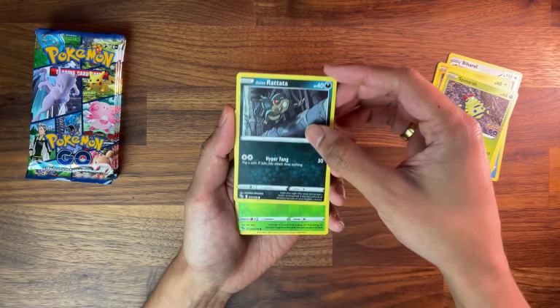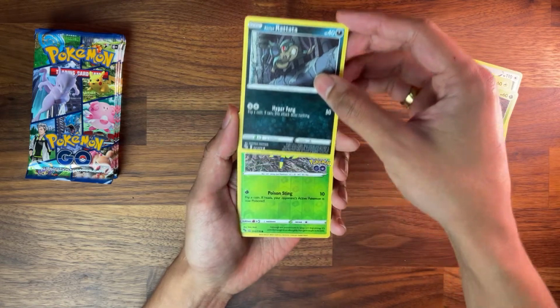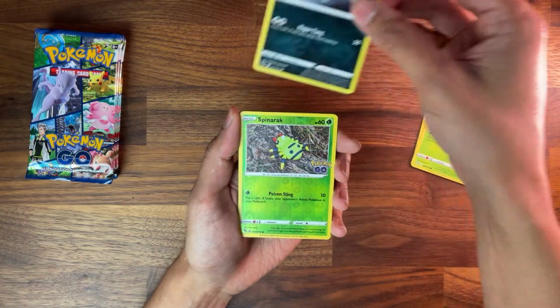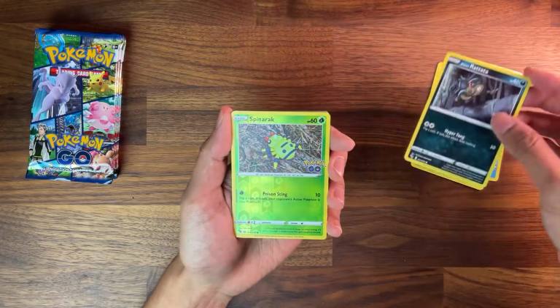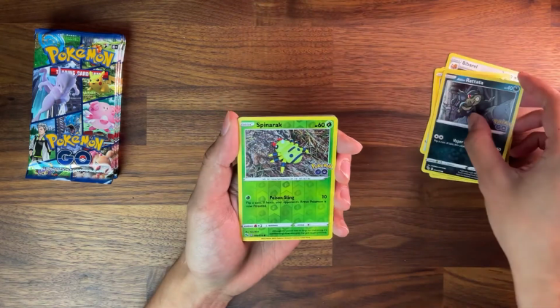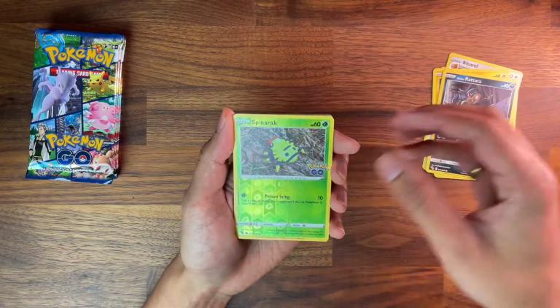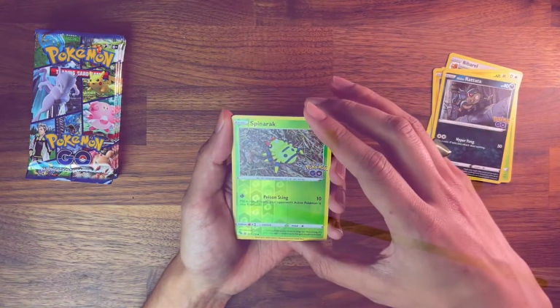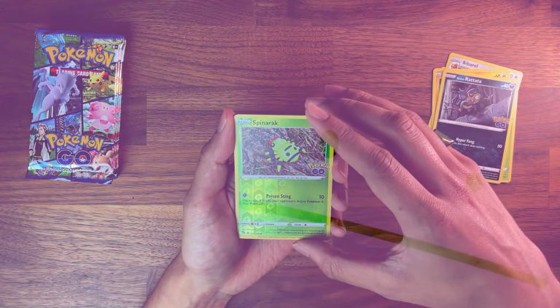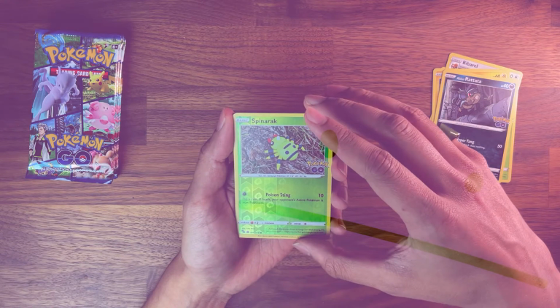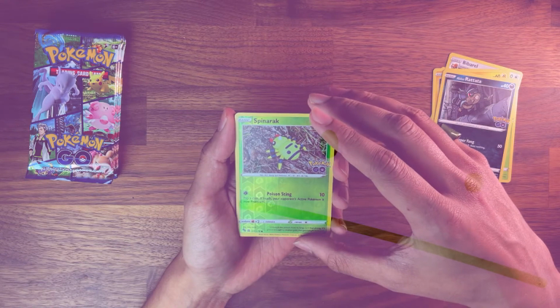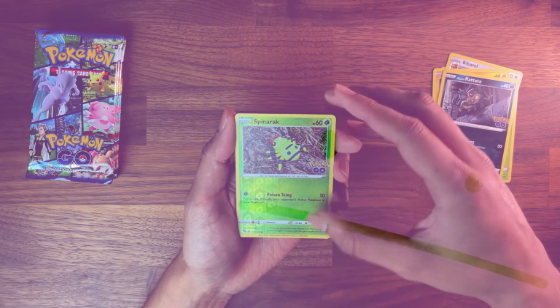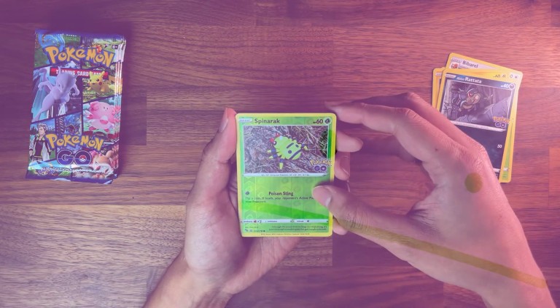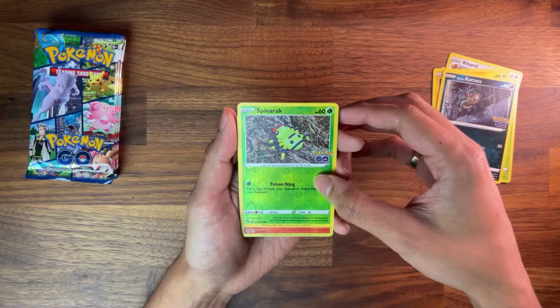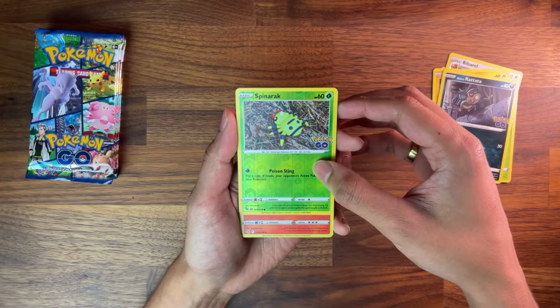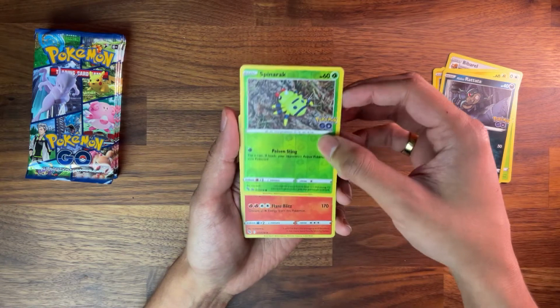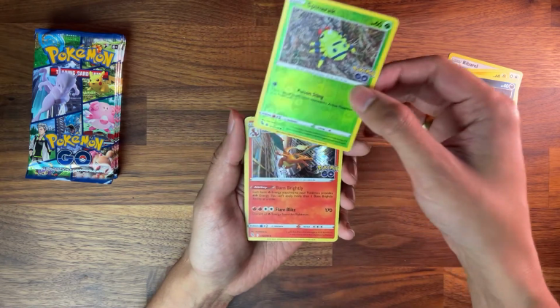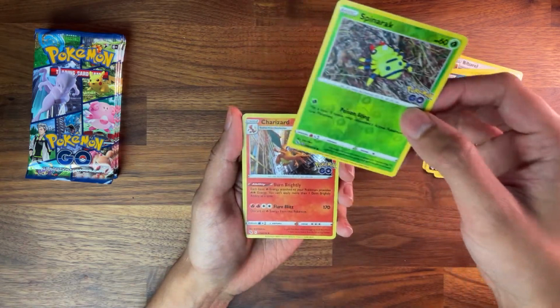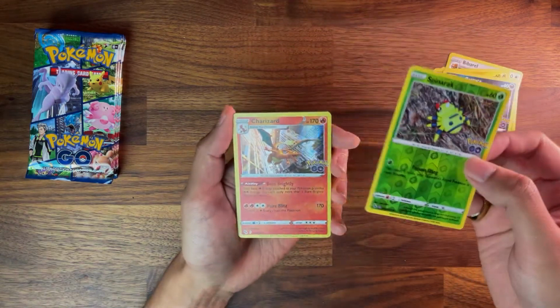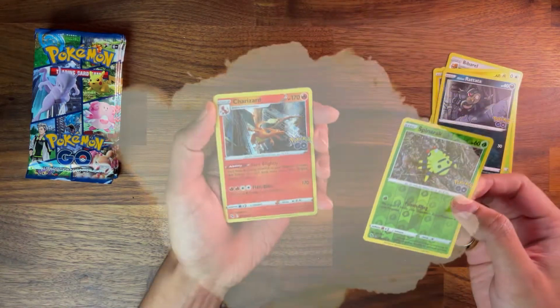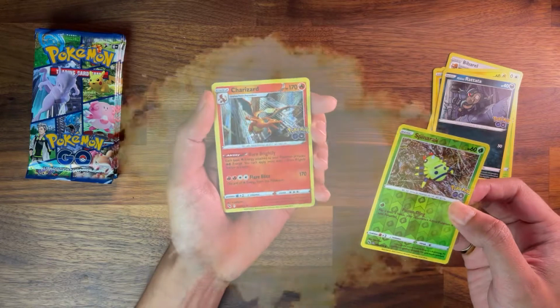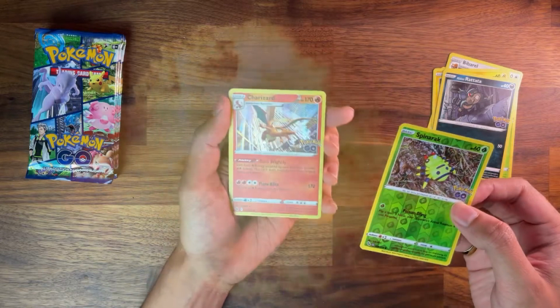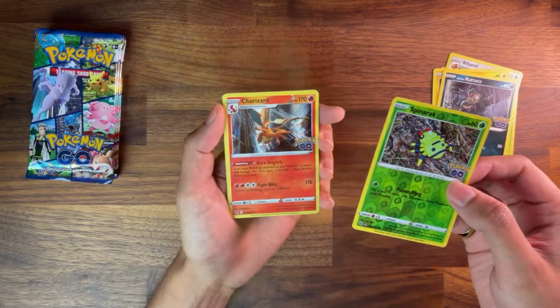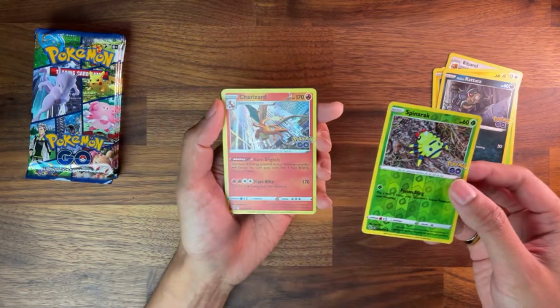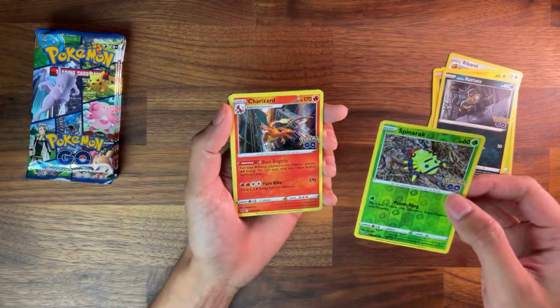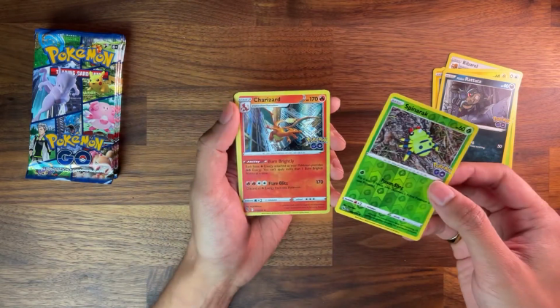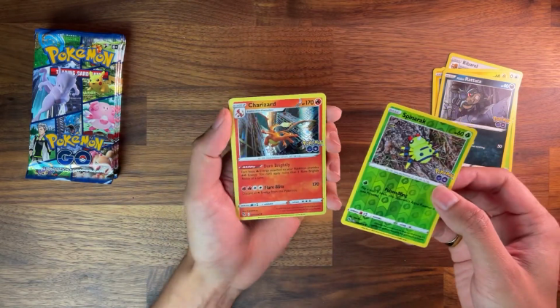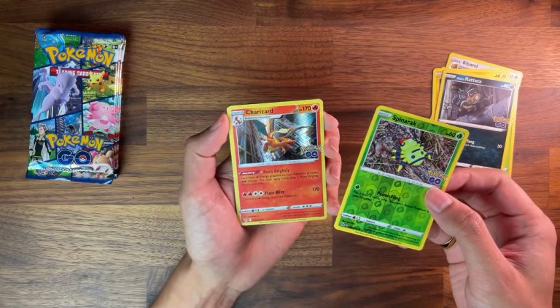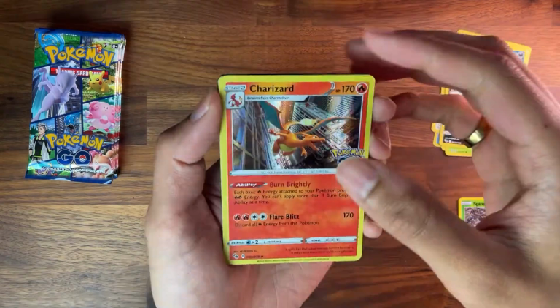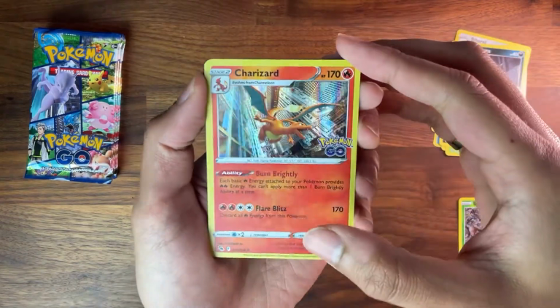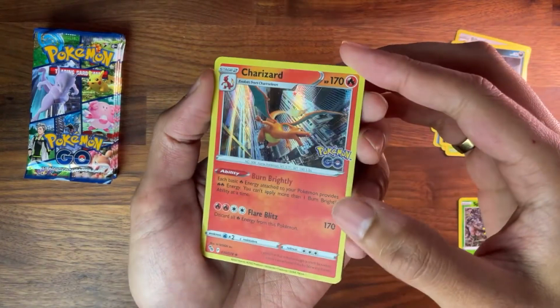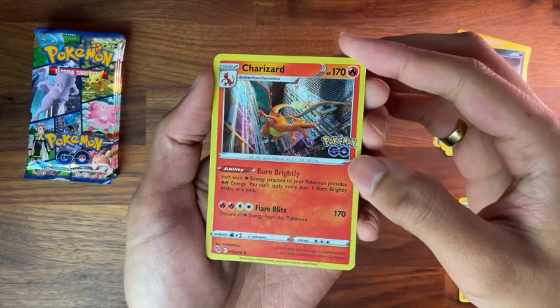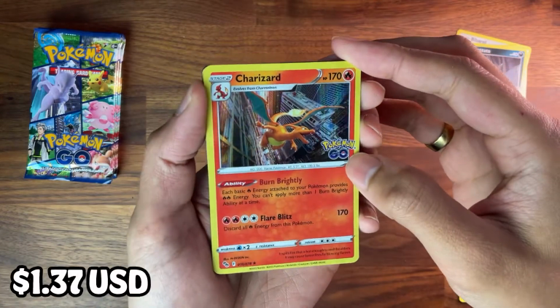And we got a Spinarak. Ooh, it's a Ditto! I haven't got a Ditto yet — it's my first Ditto. And the Charizard! Oh my god, it's starting off strong. Let's go! You can never get enough of the Charizards, I mean, let's be honest.